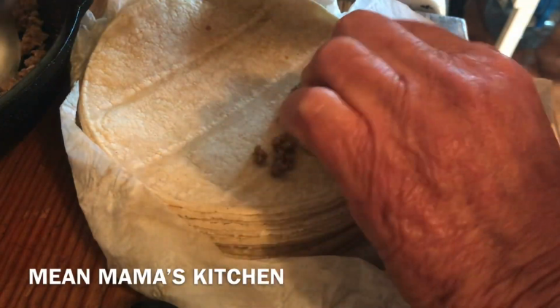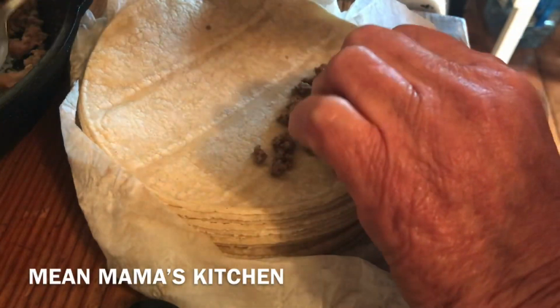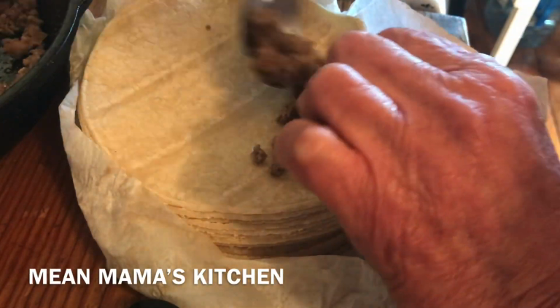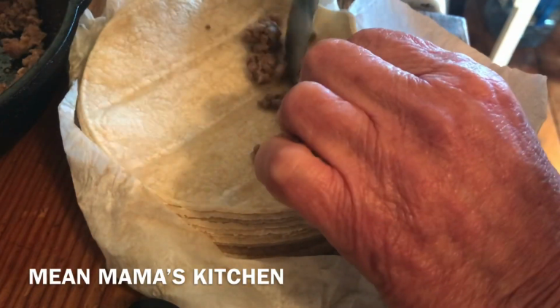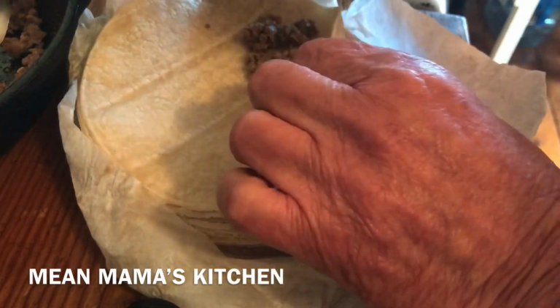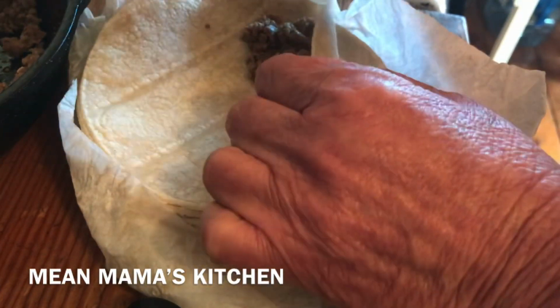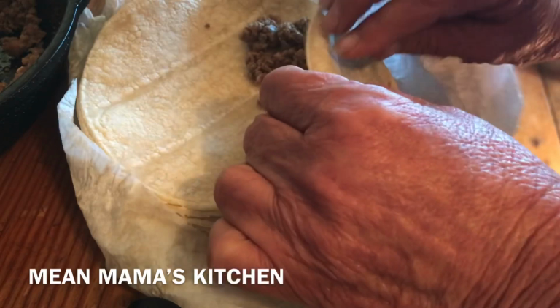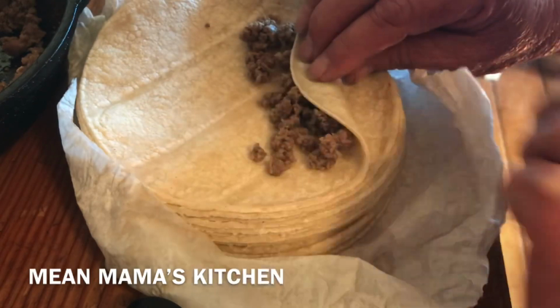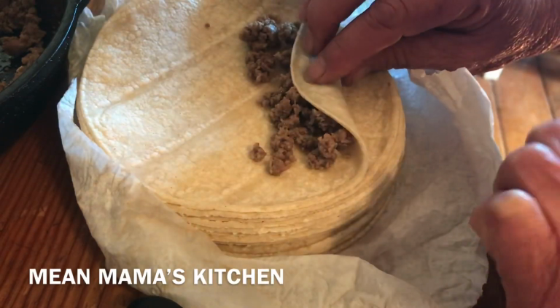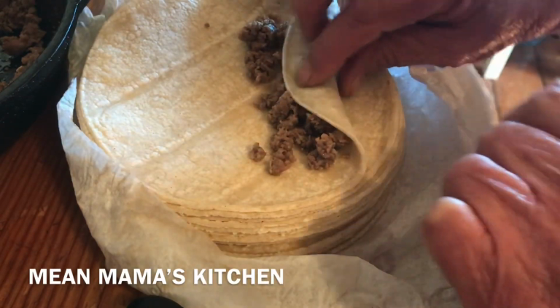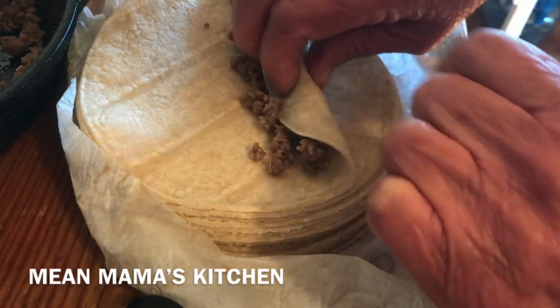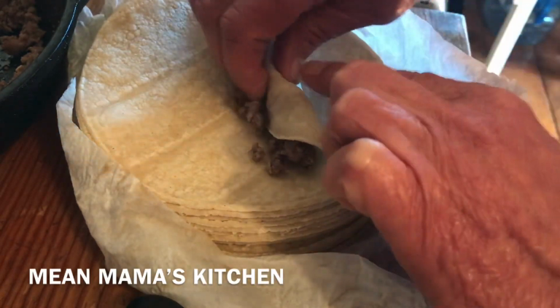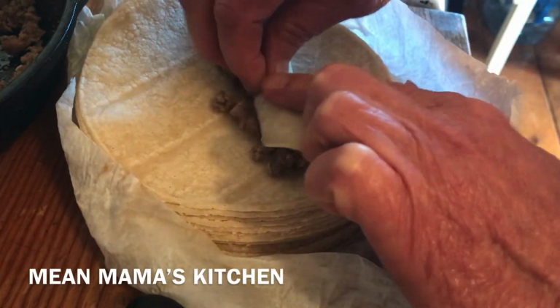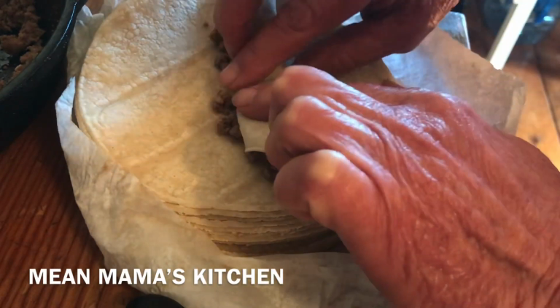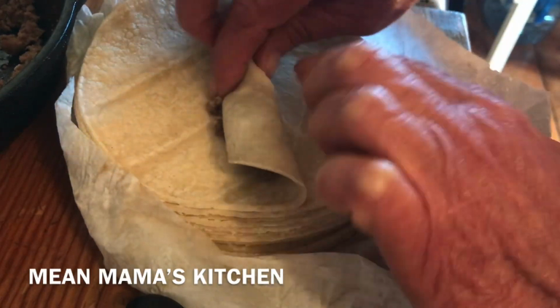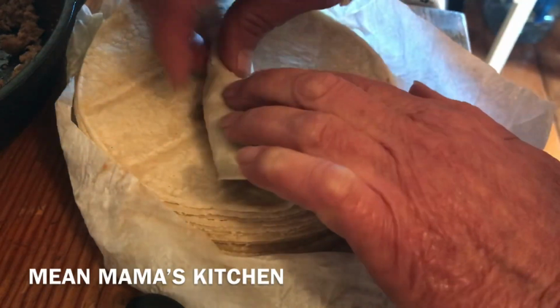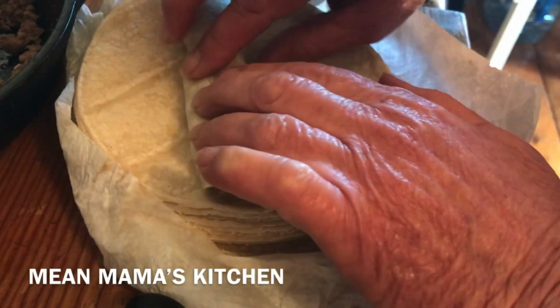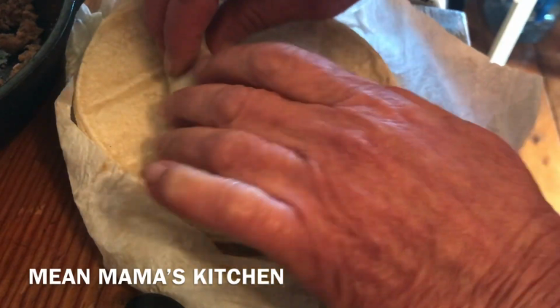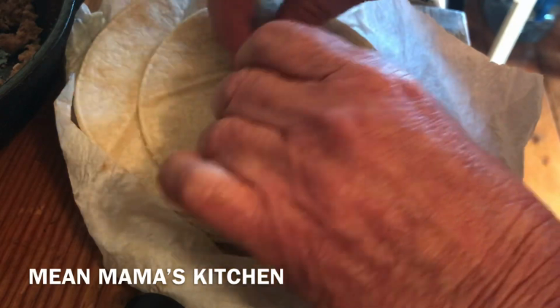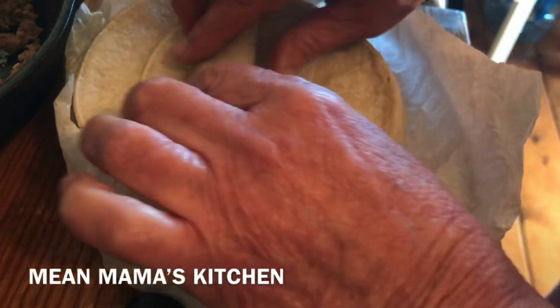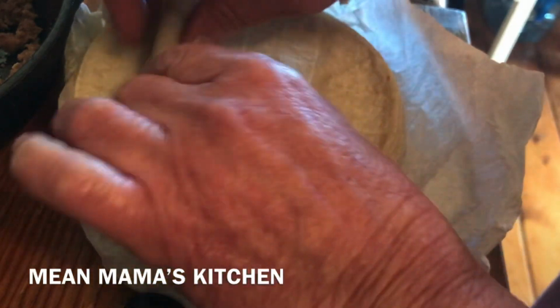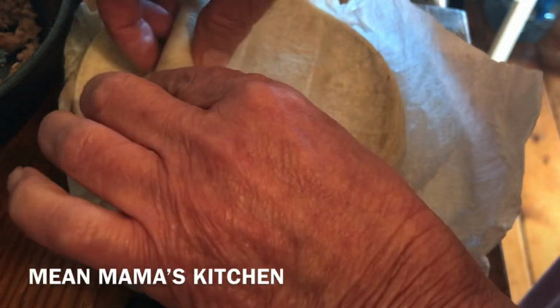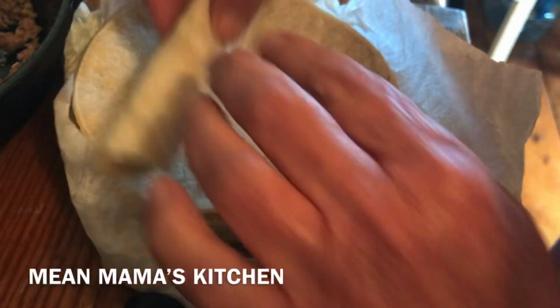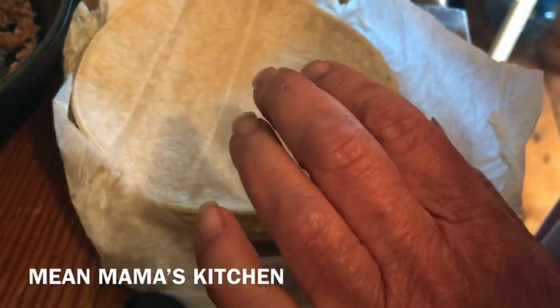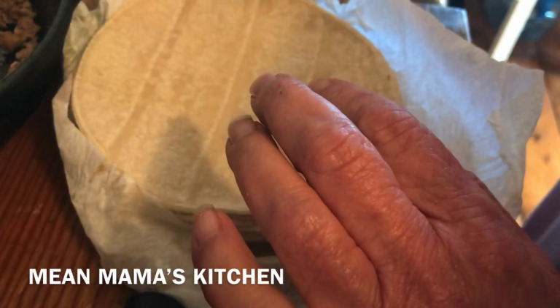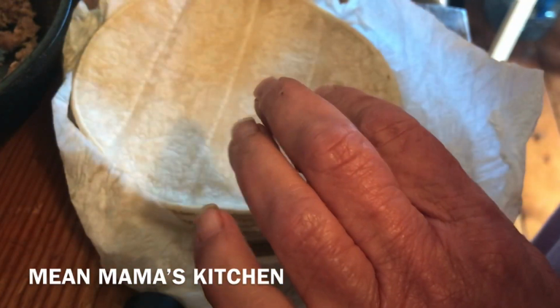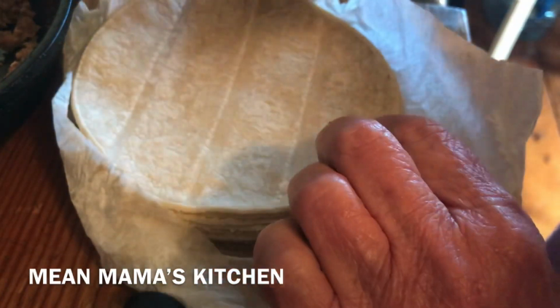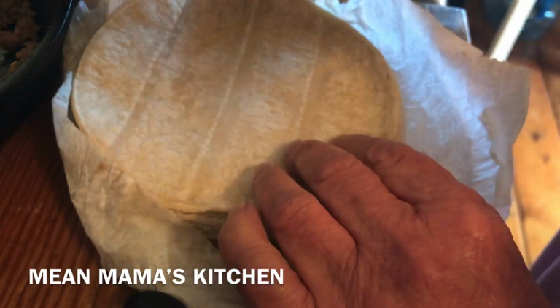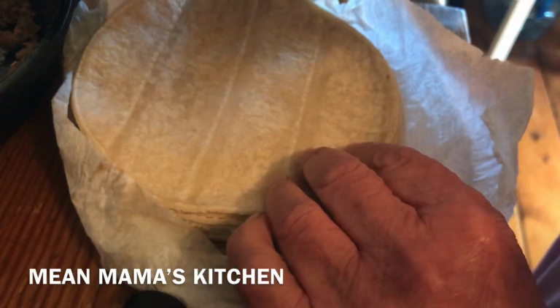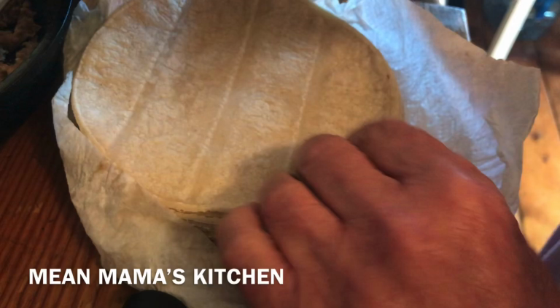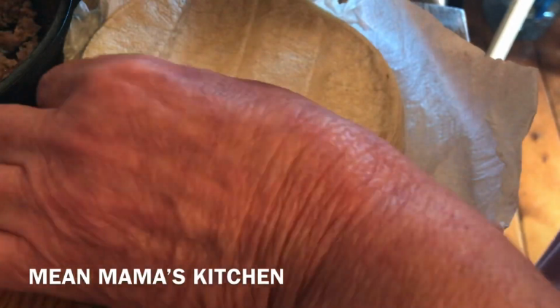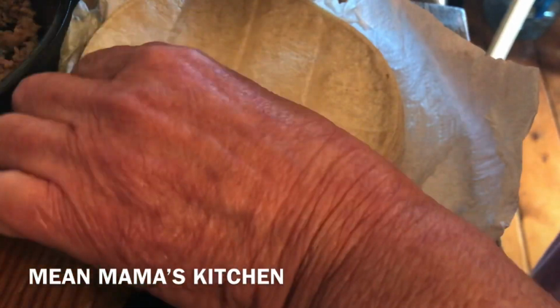All you've got to do is hold it seam side down — that's it. See how I'm rolling this? Just roll it up, and then put it seam side down in the hot oil you have in your pan.